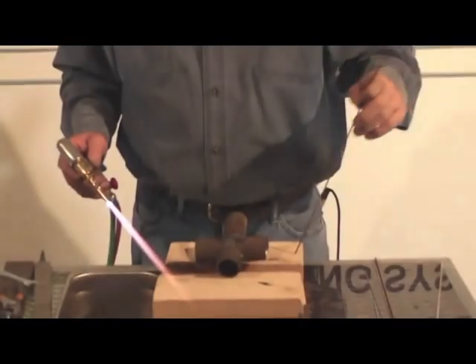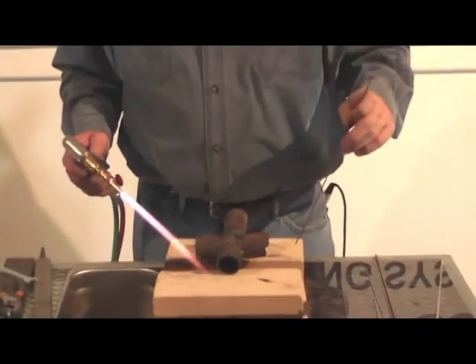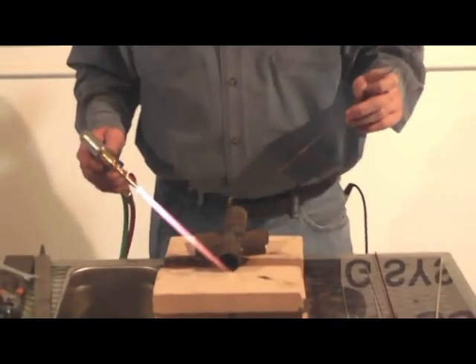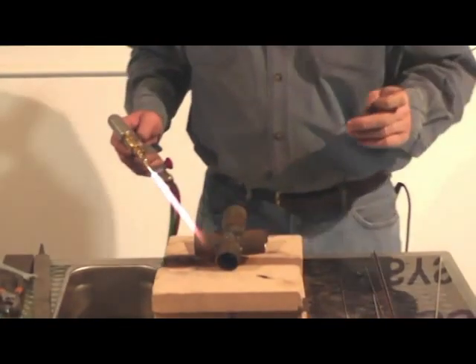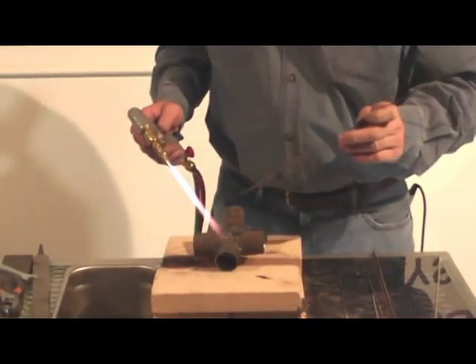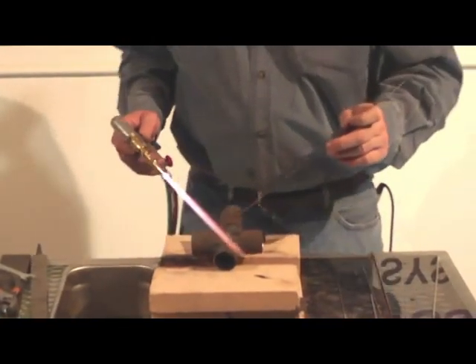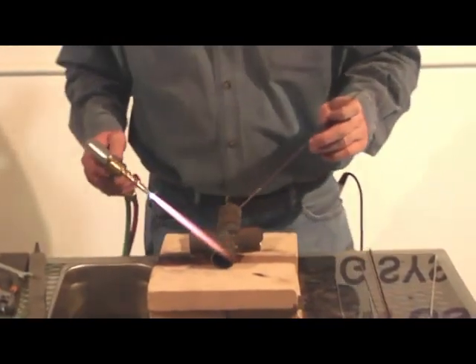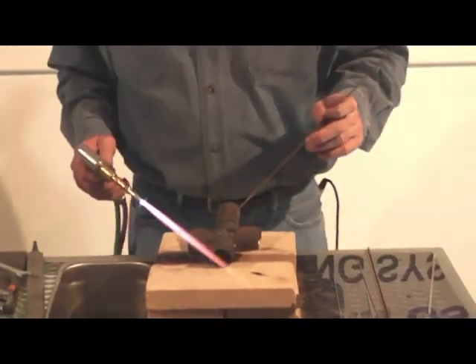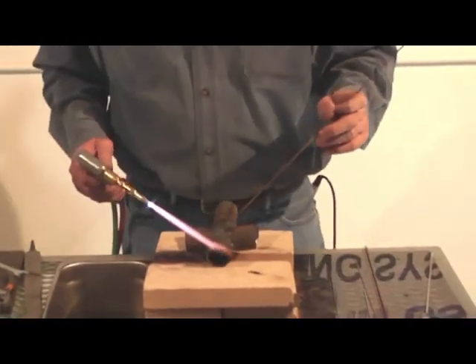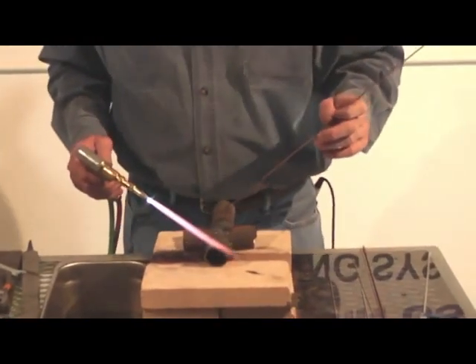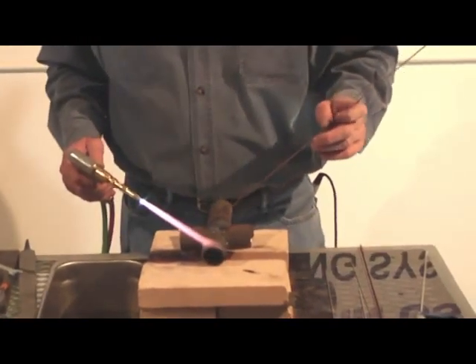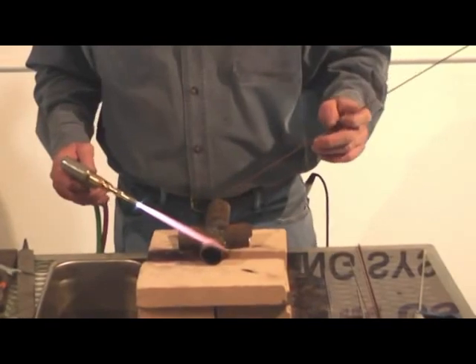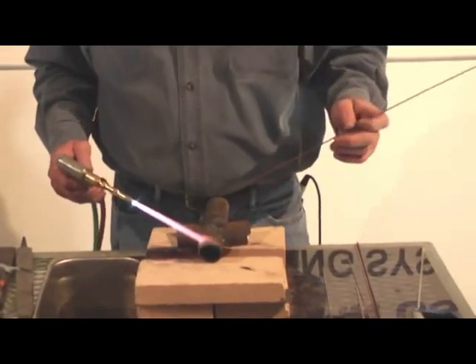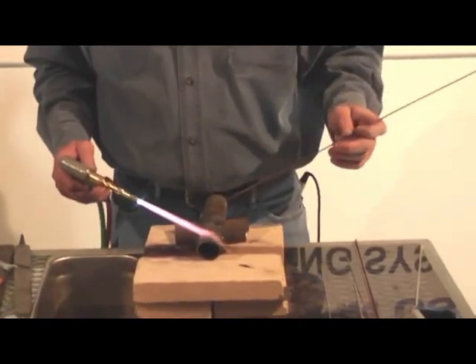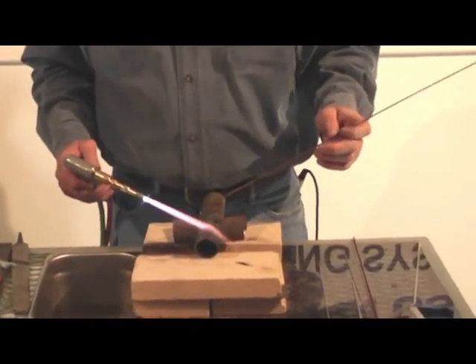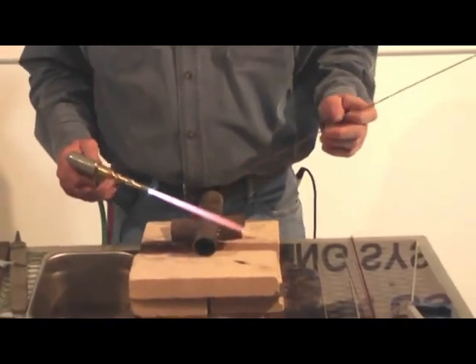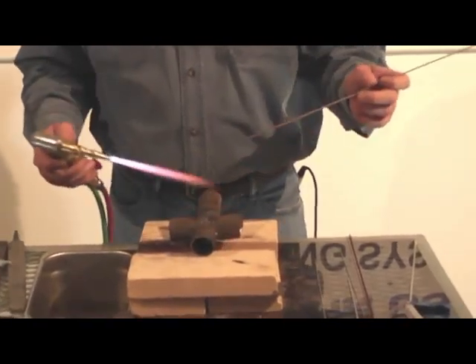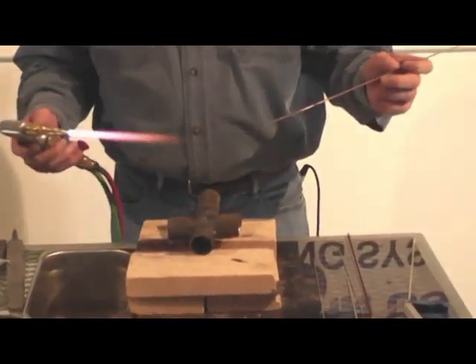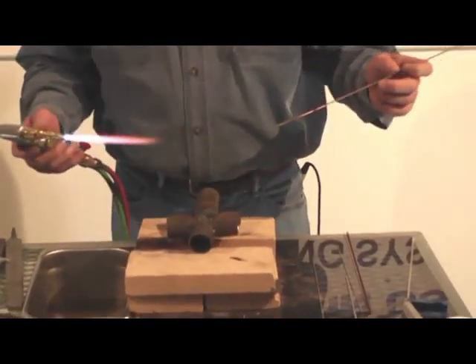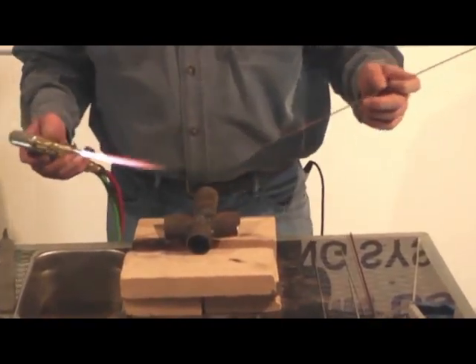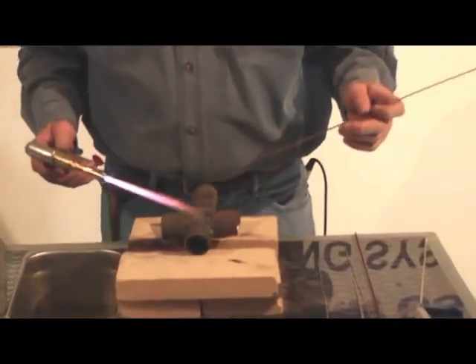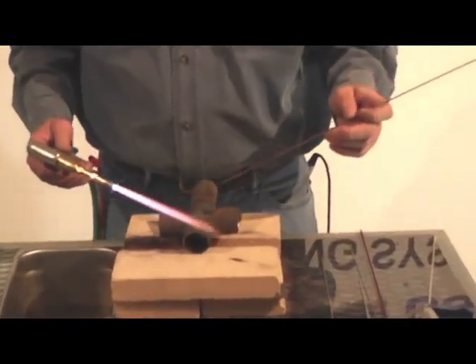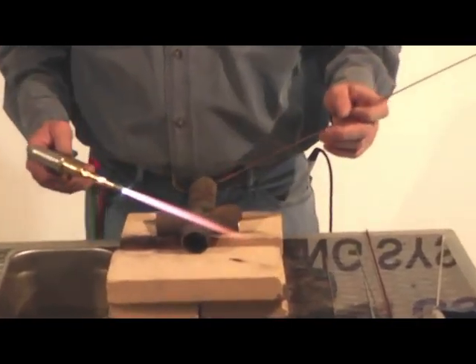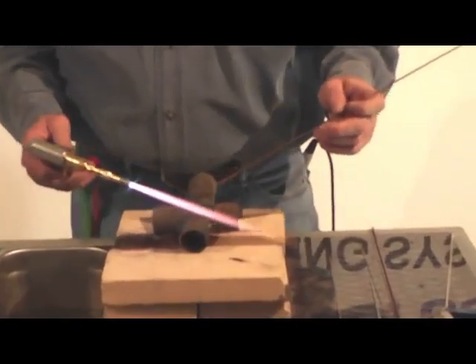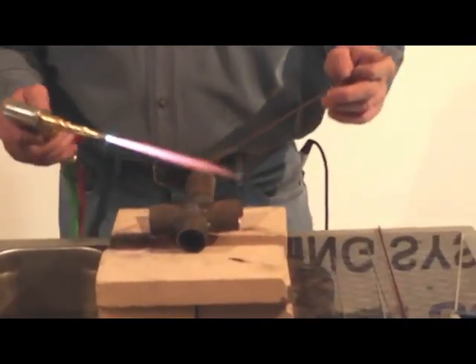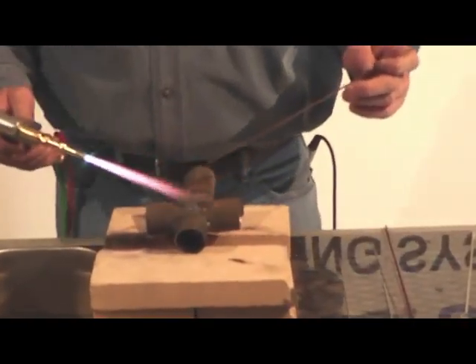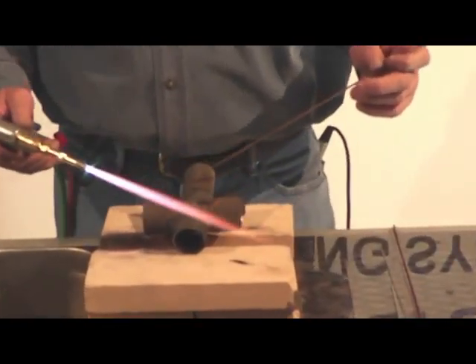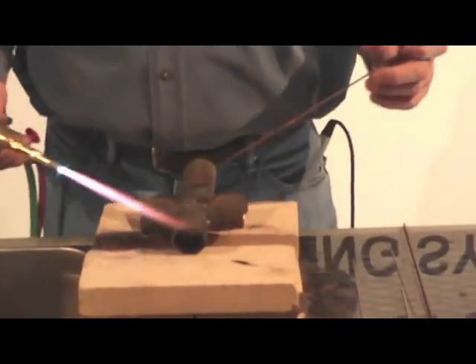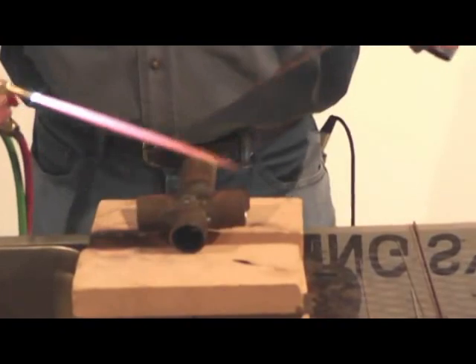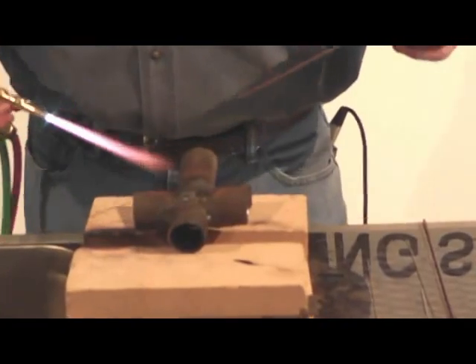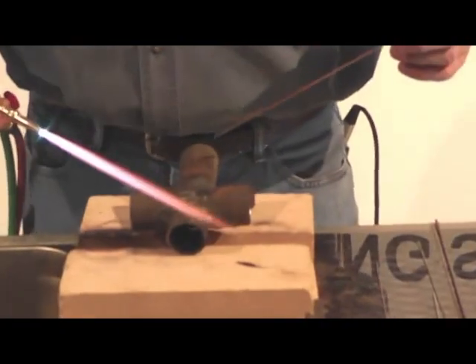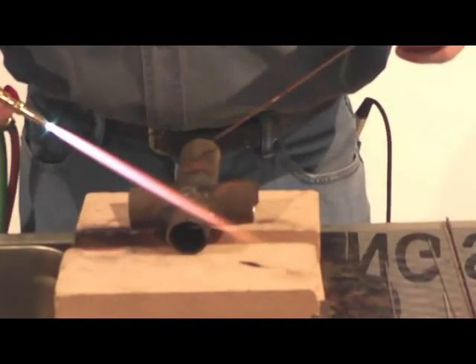All right guys, we're going to show you some chromoly tubing. A lot of you guys are putting roll cages in — this thing is fantastic. A lot of you aircraft guys putting these kit airplanes together will find this useful too.